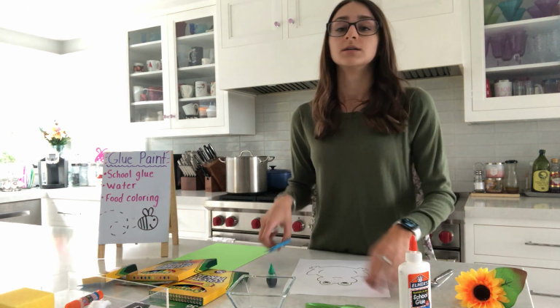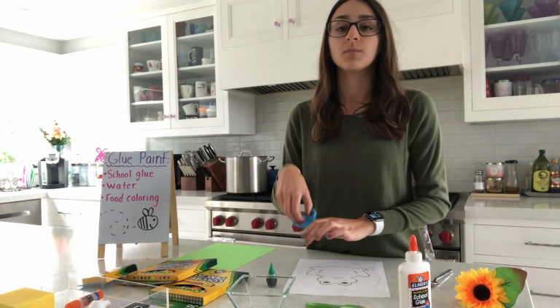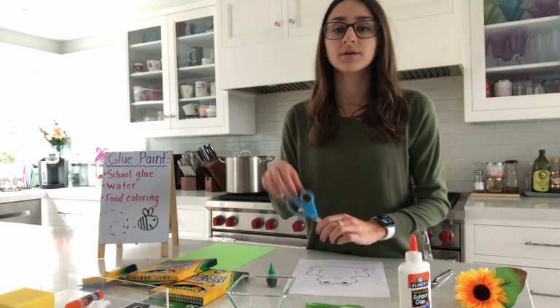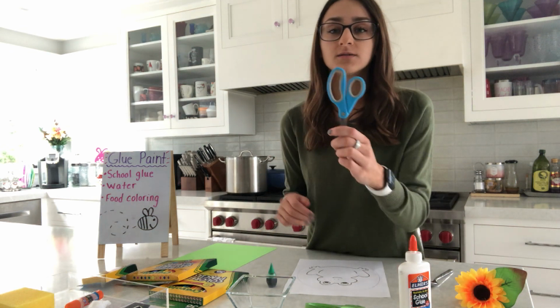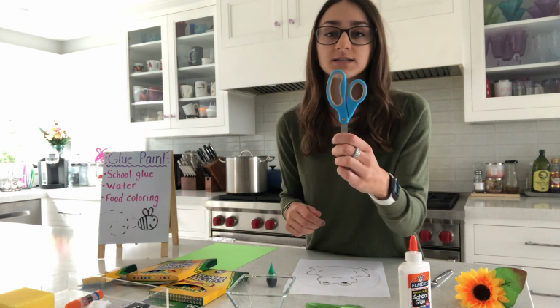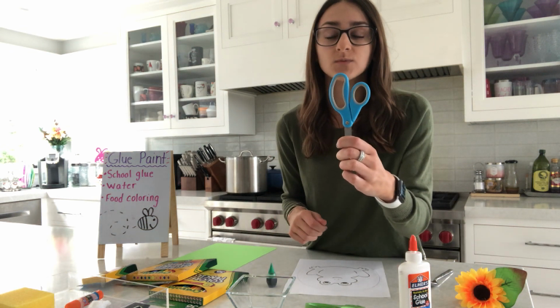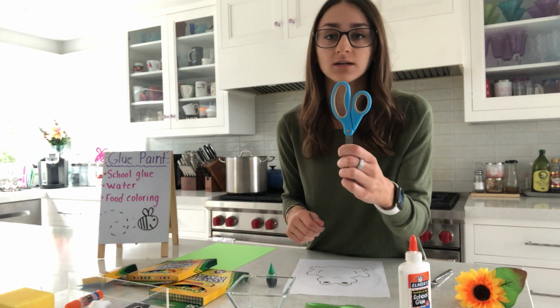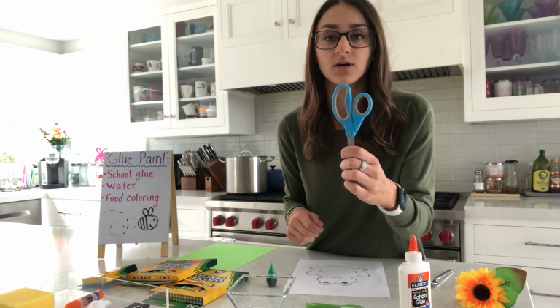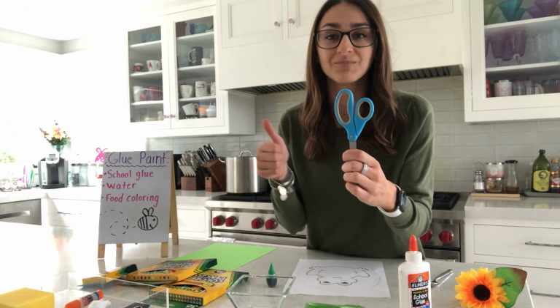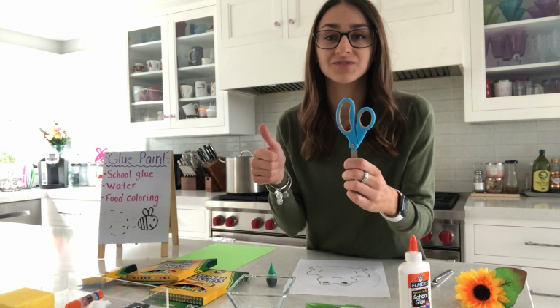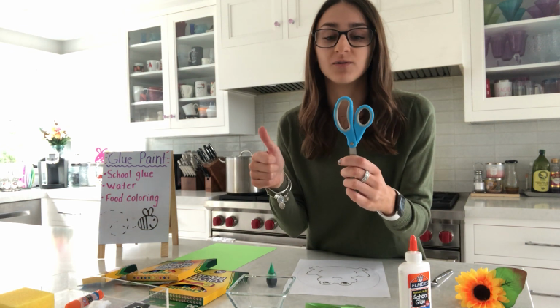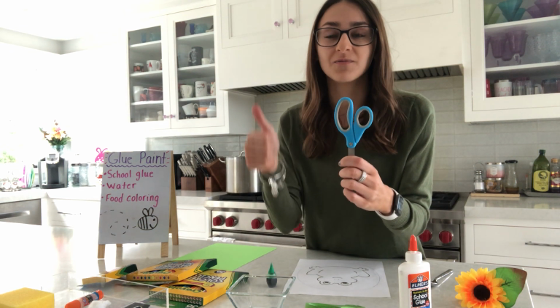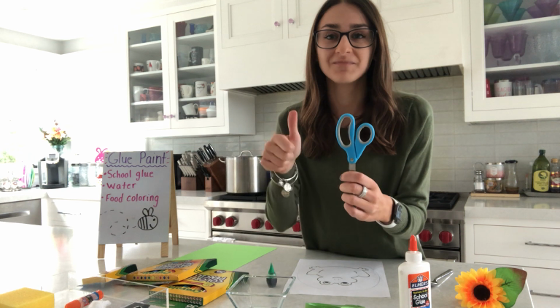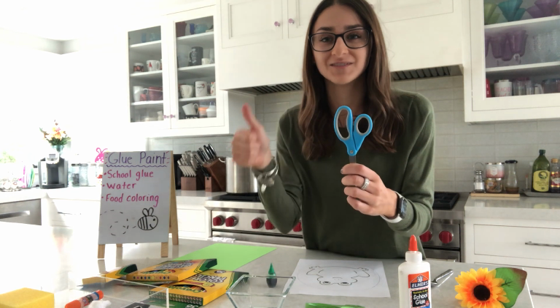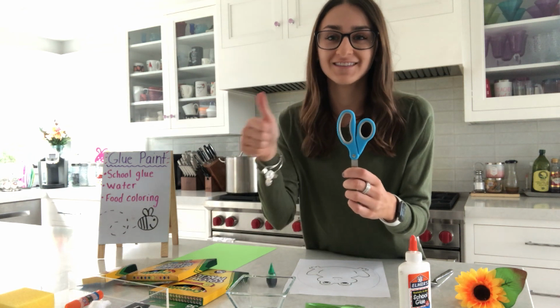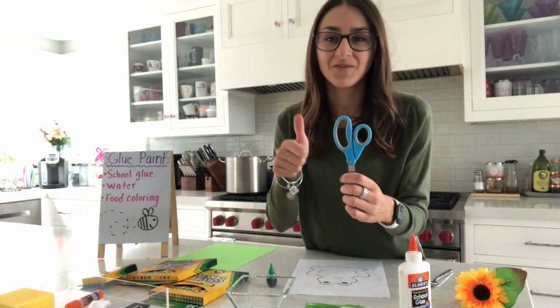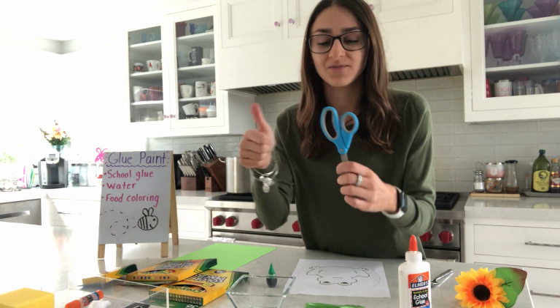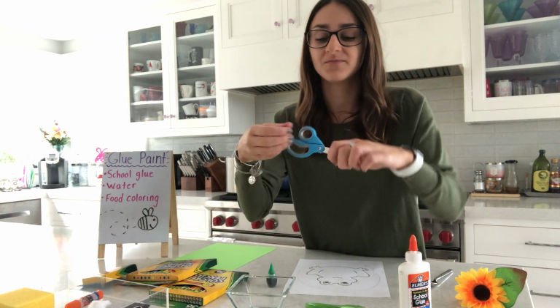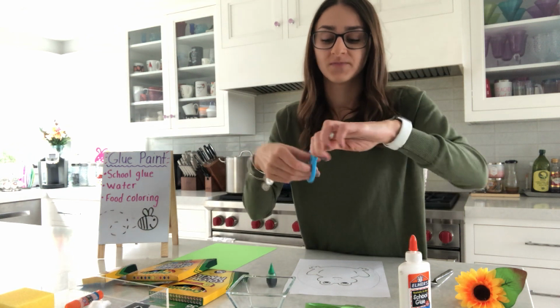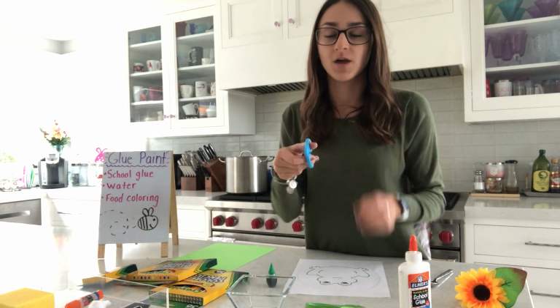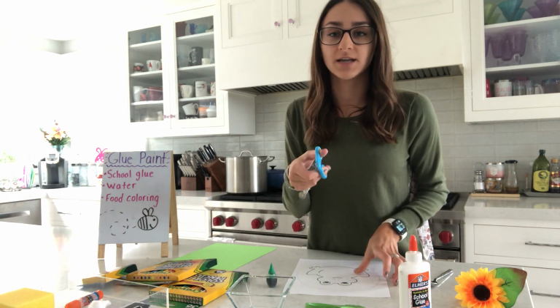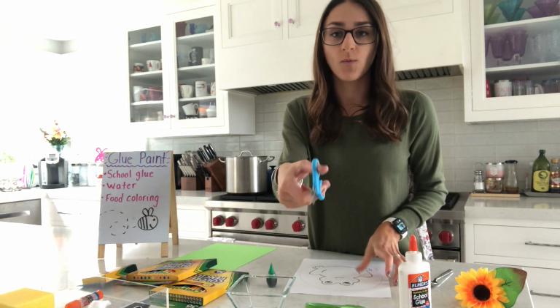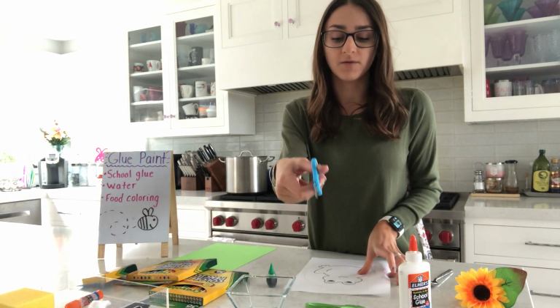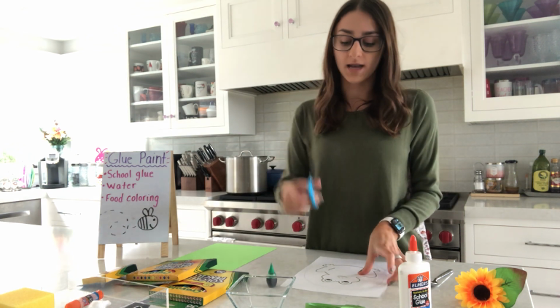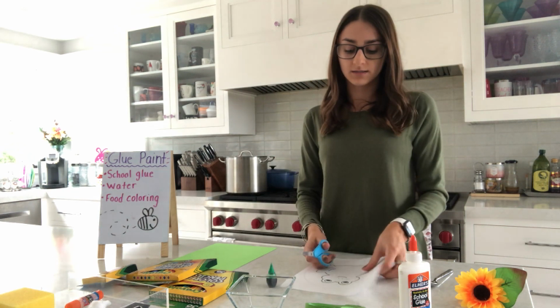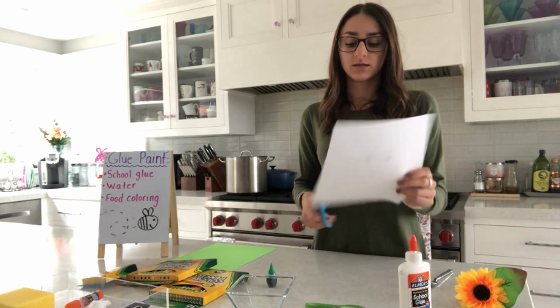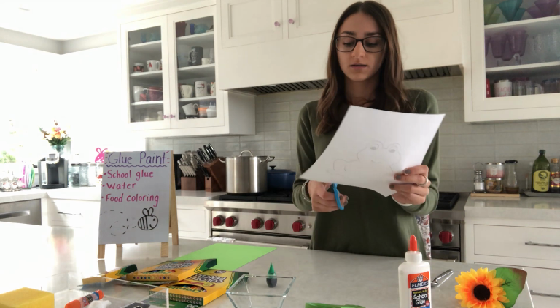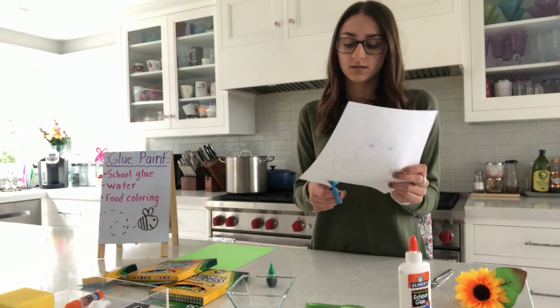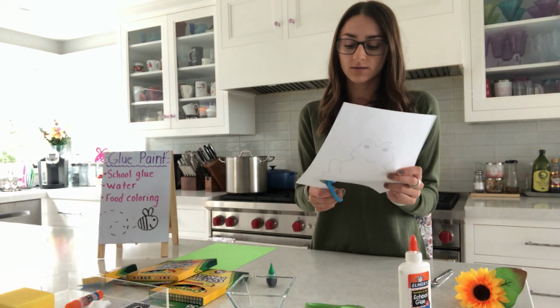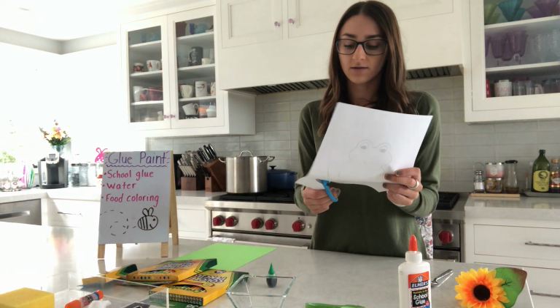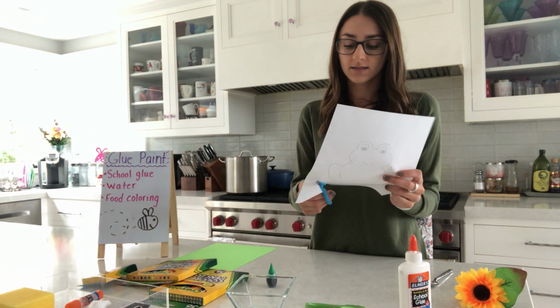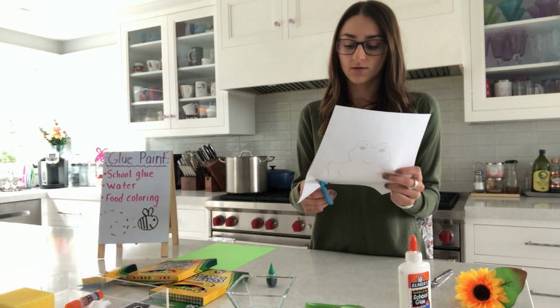When we pick up our scissors, we're going to sing our song: thumb goes in the small hole. And we always cut away from our bodies. Cut around that circle.